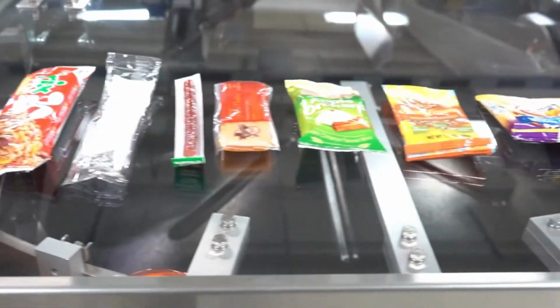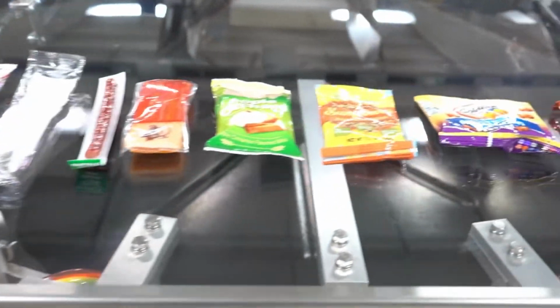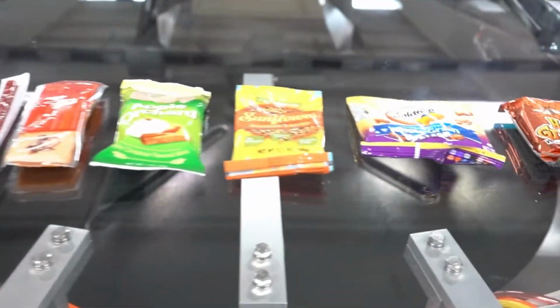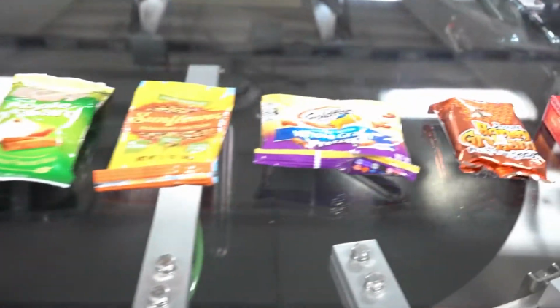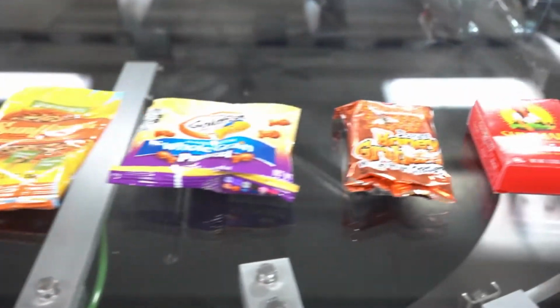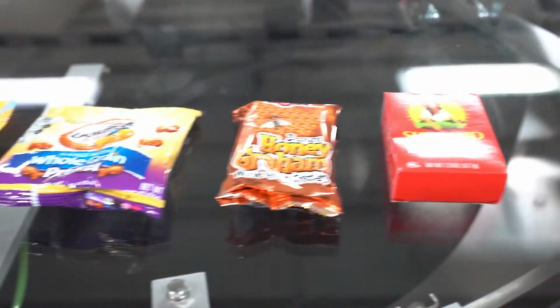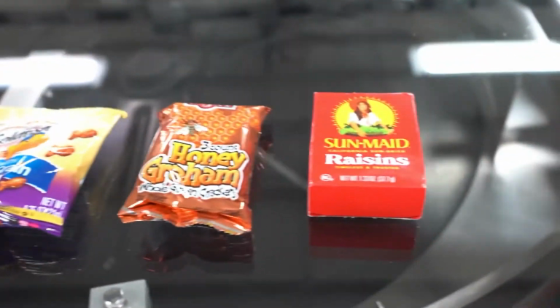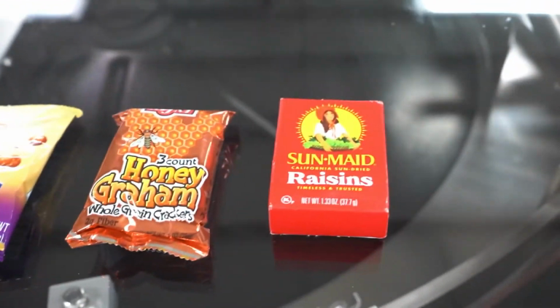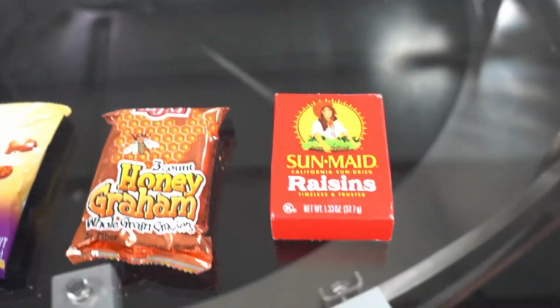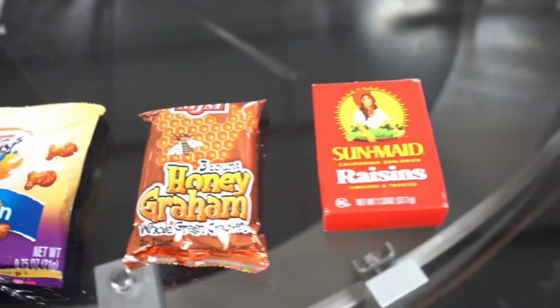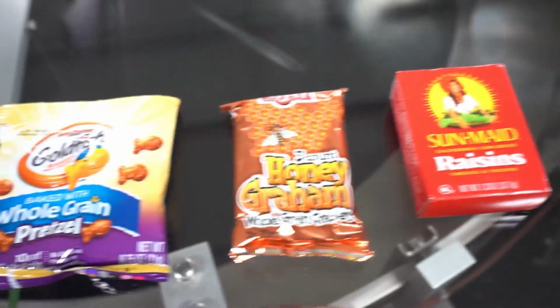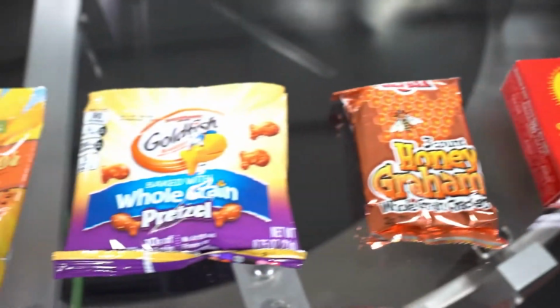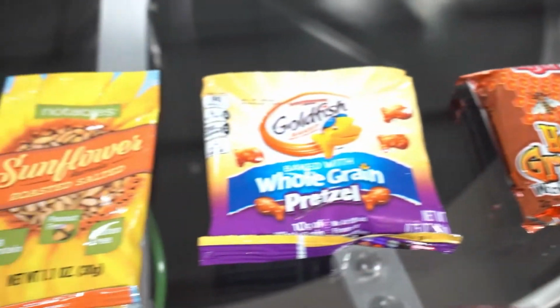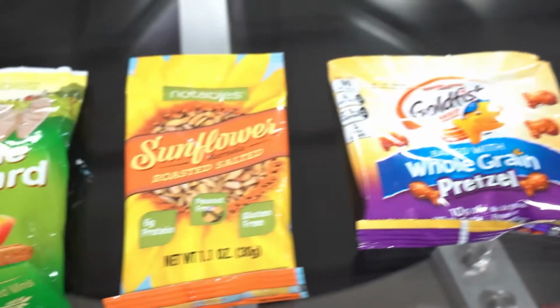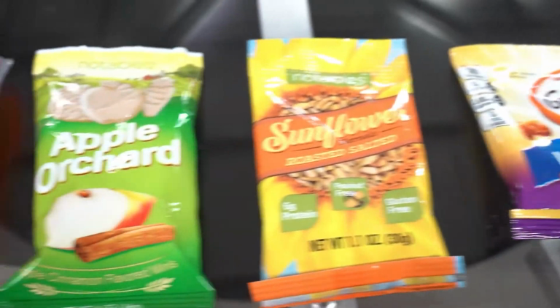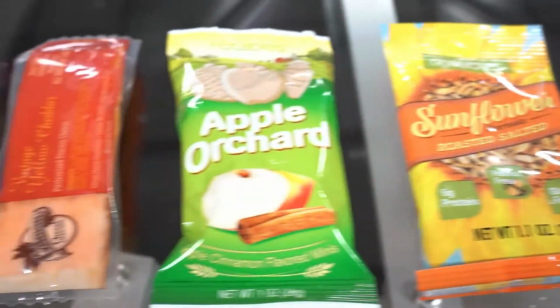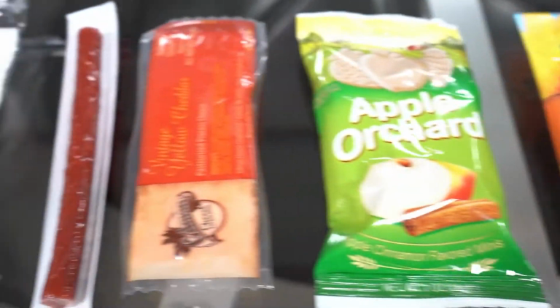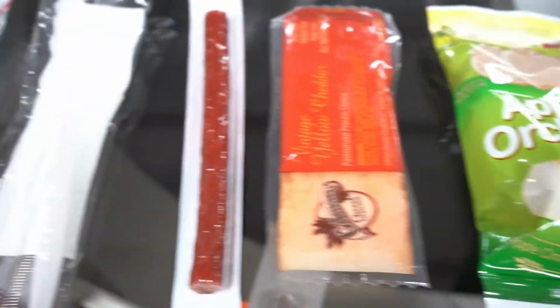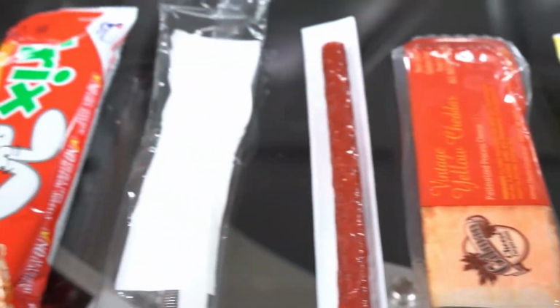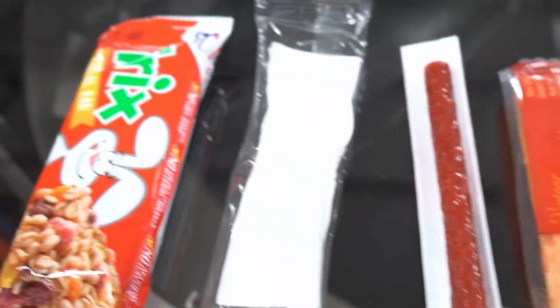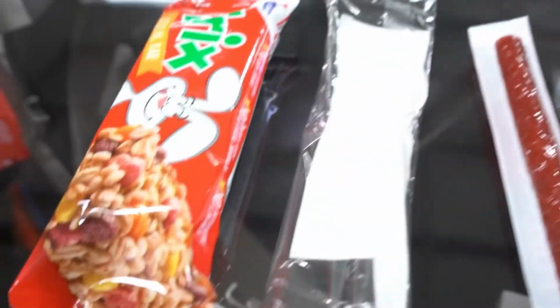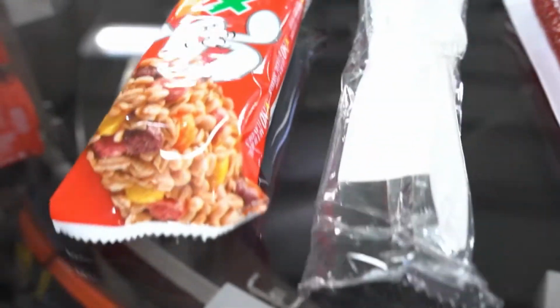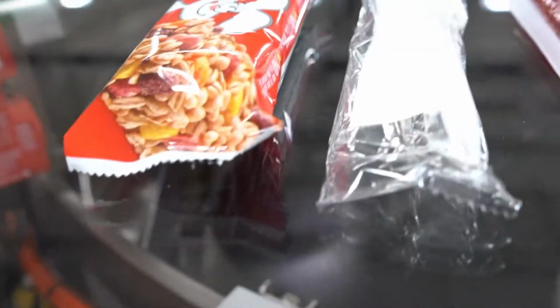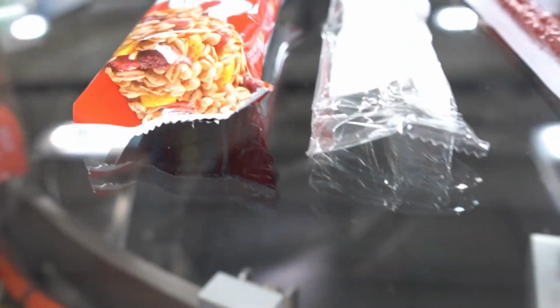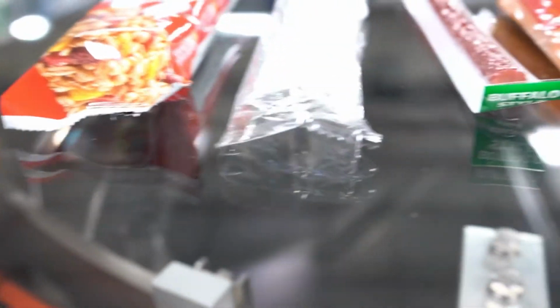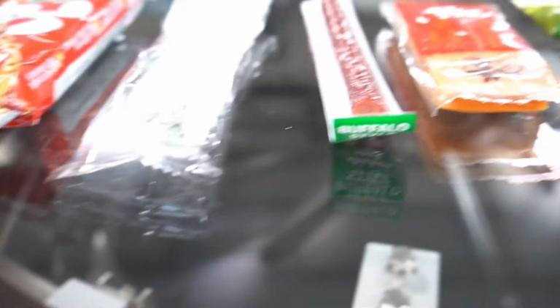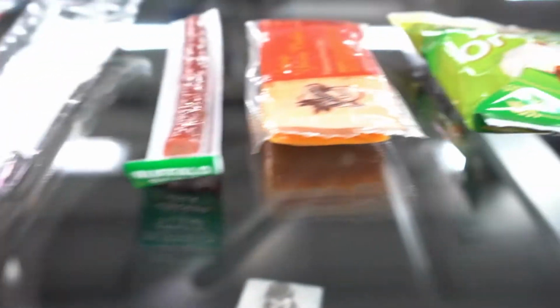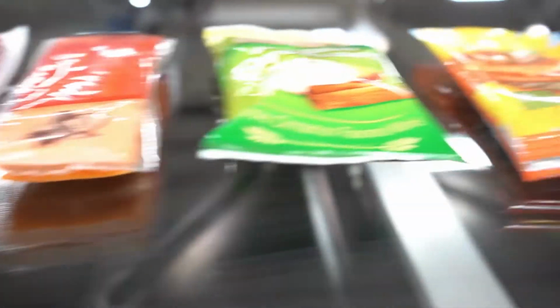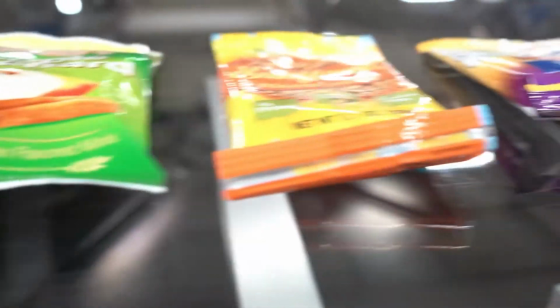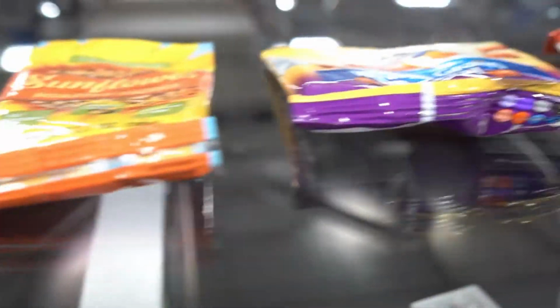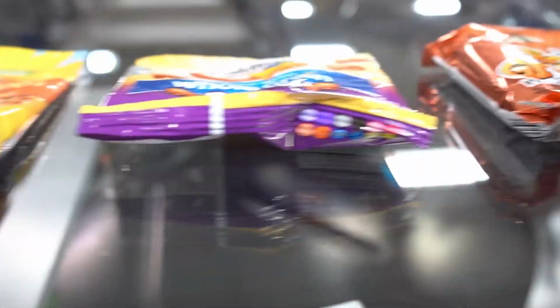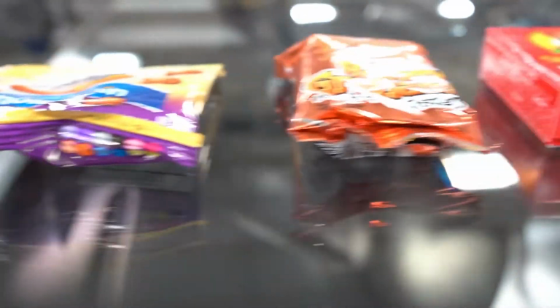First, it needed to be a multi-product feeder where it allowed them to feed wrapped spoons, sunflower seeds, packaged chips, cheese sticks, snack bars, crackers, meat sticks, and much more.